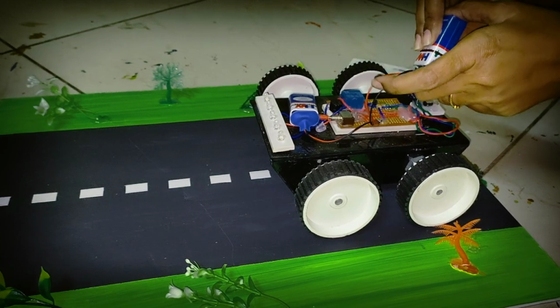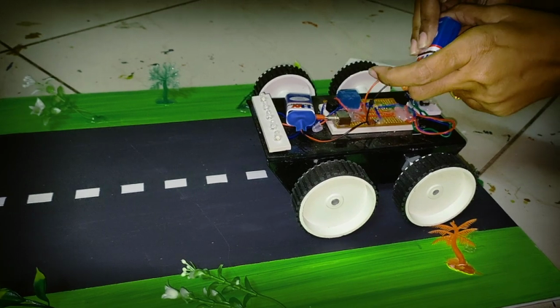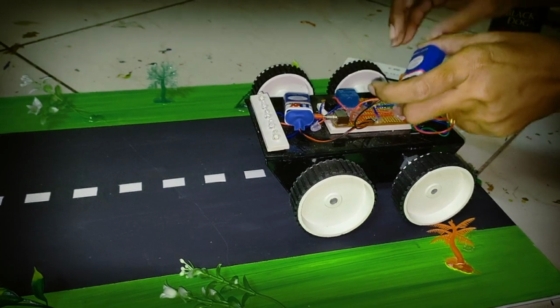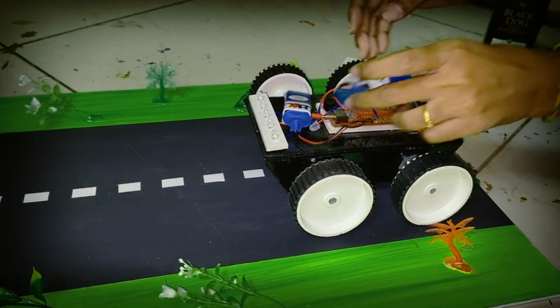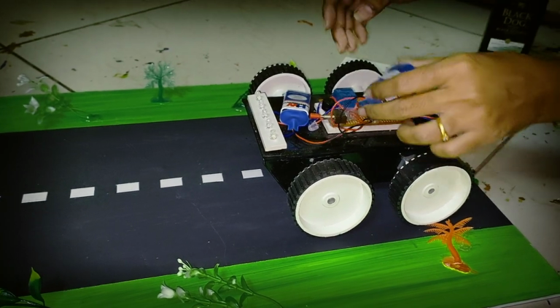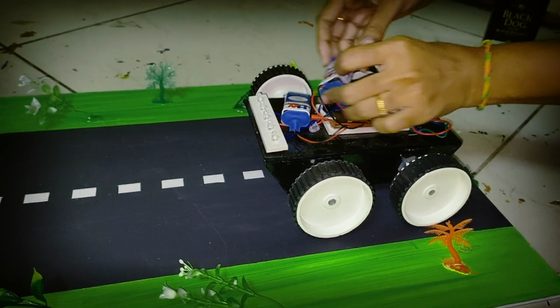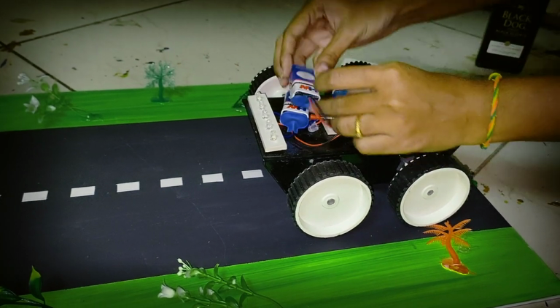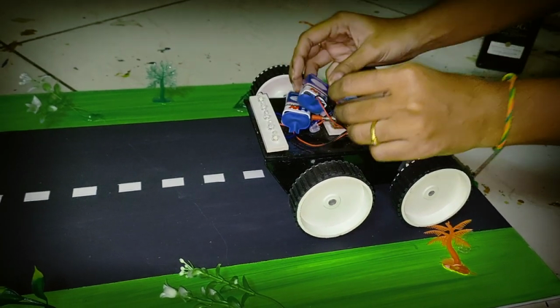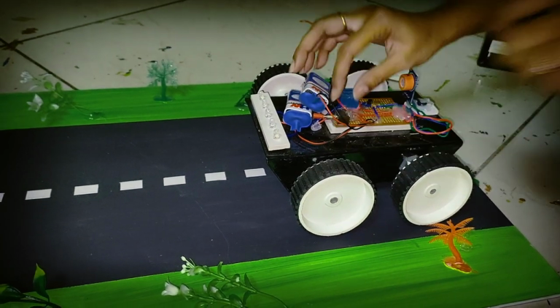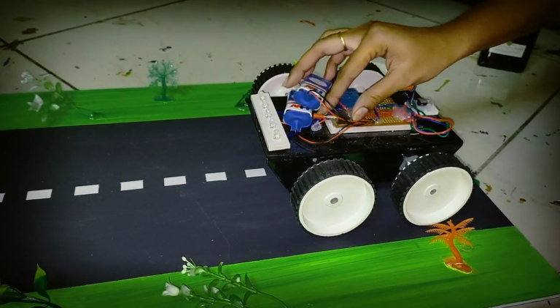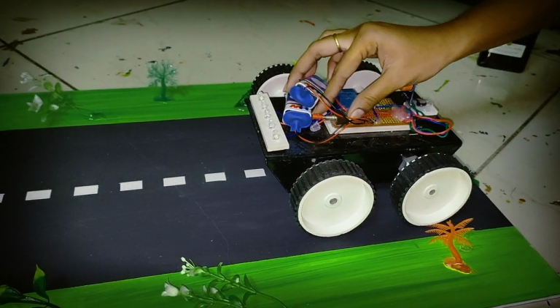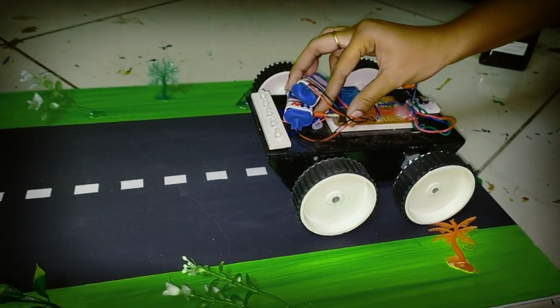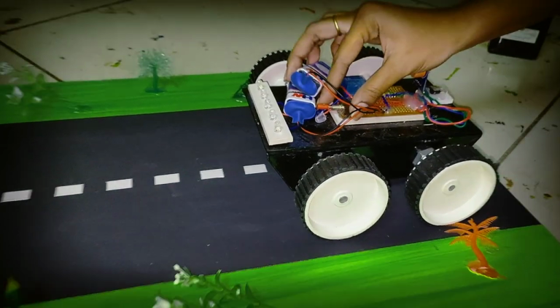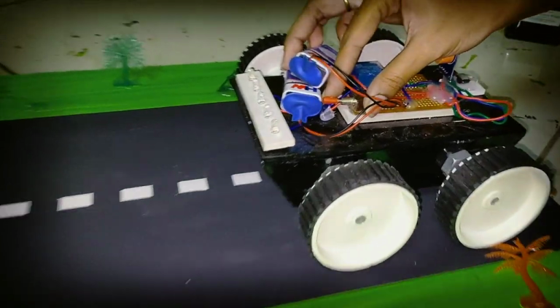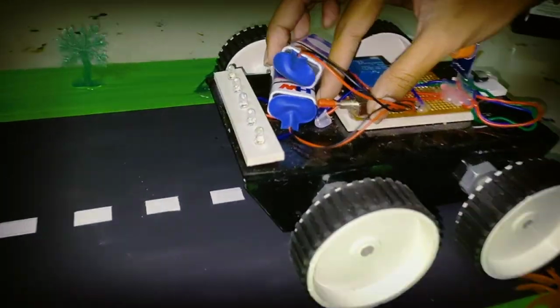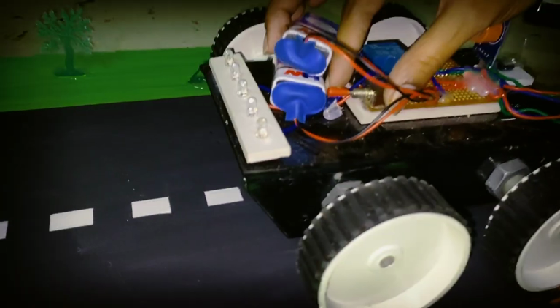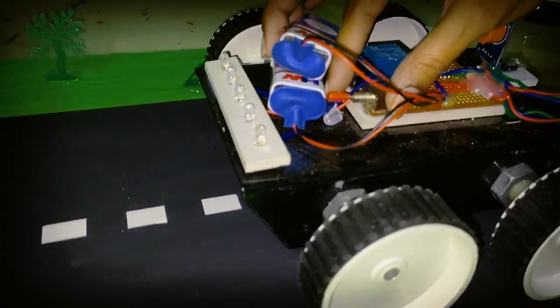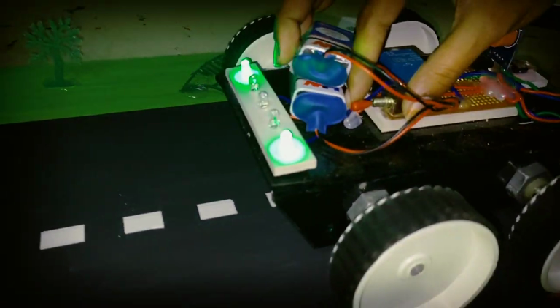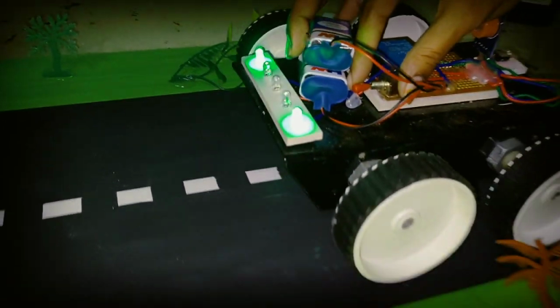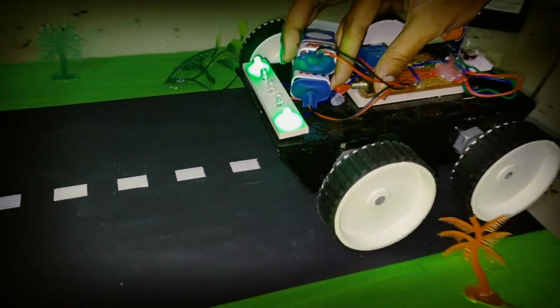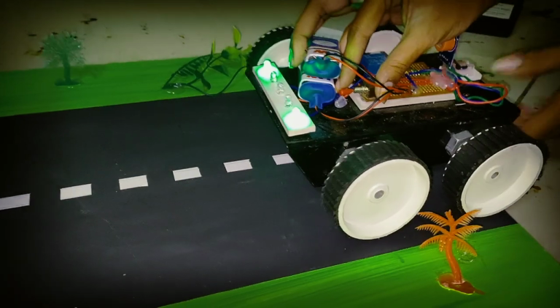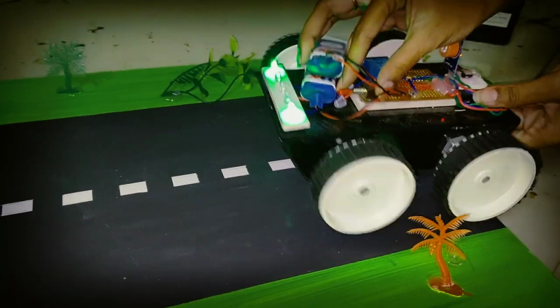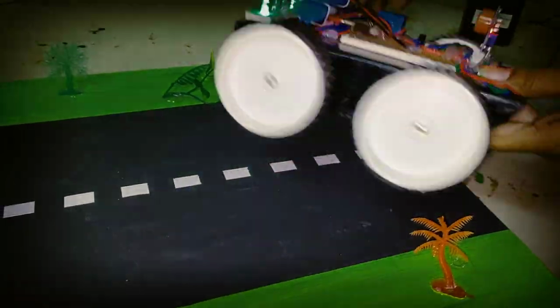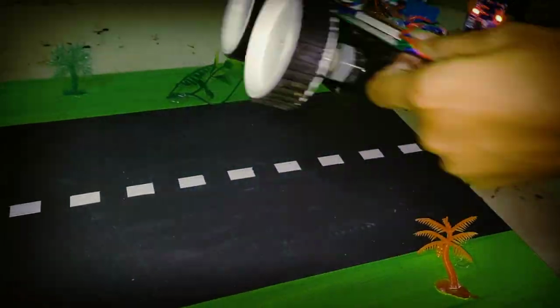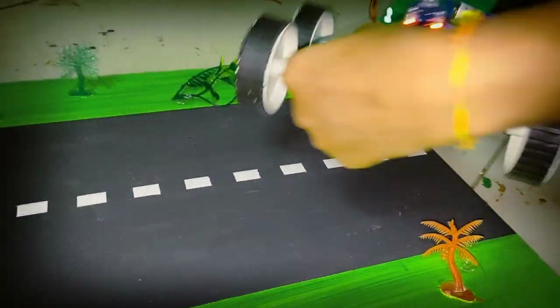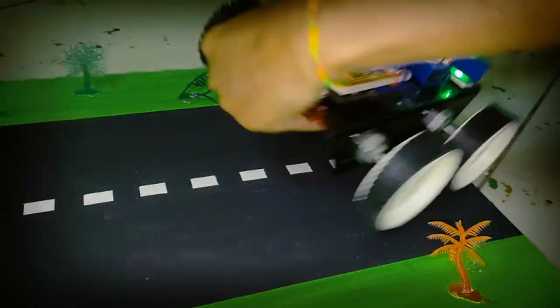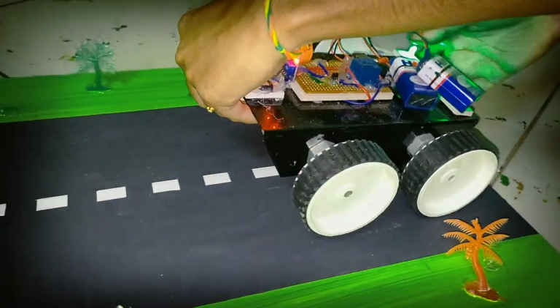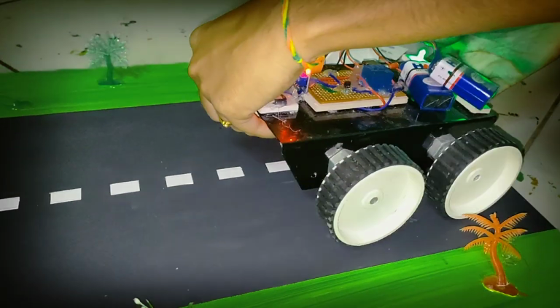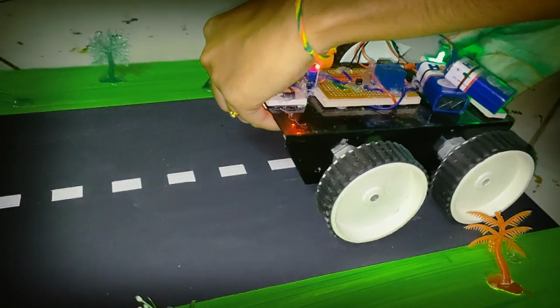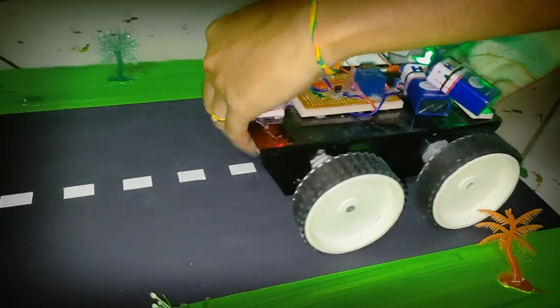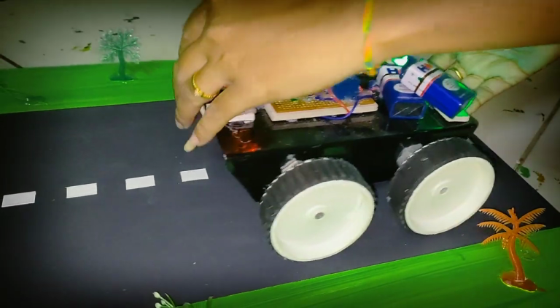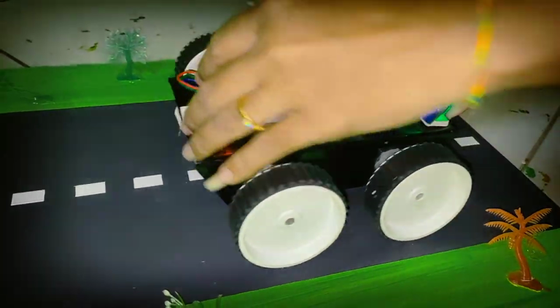Two batteries are used. The switch is turned on to check the quality.